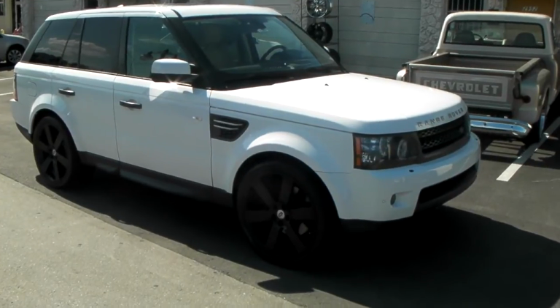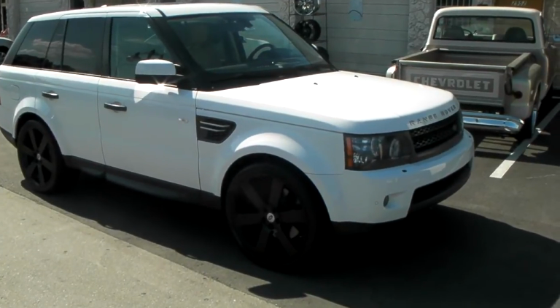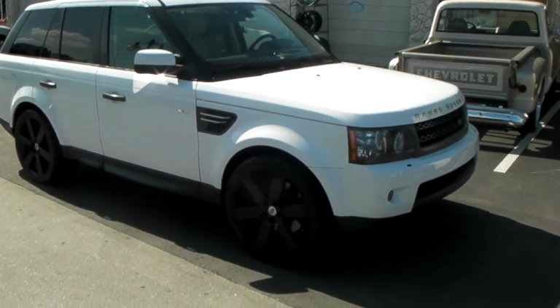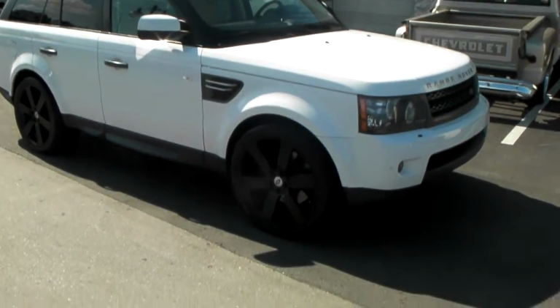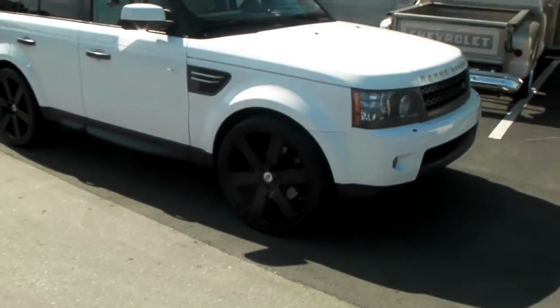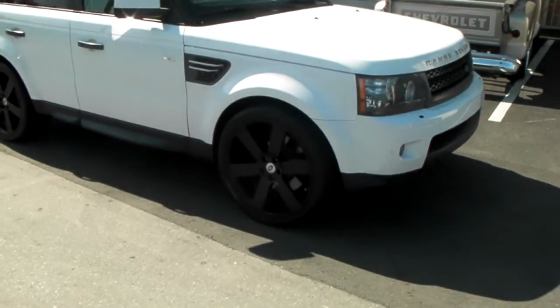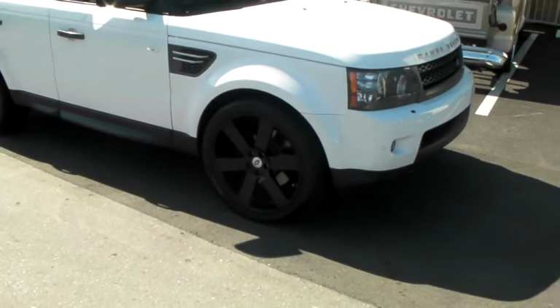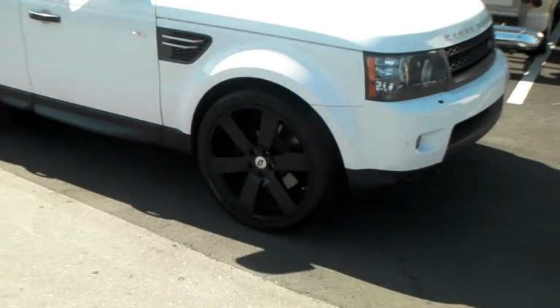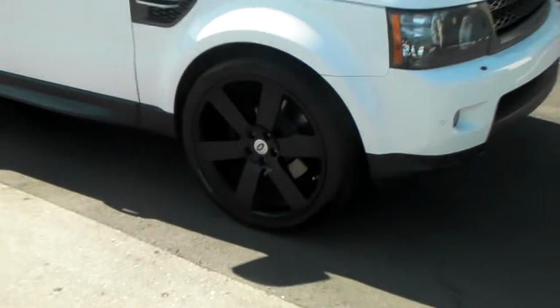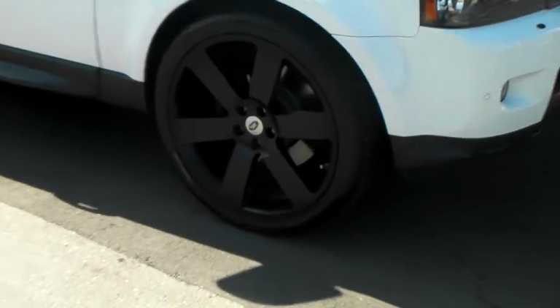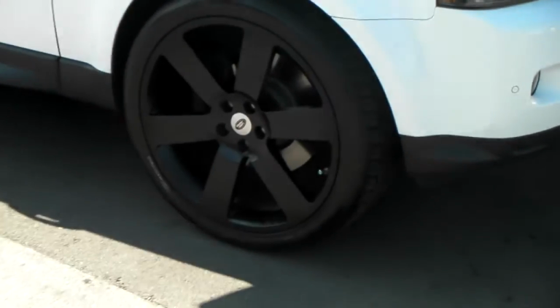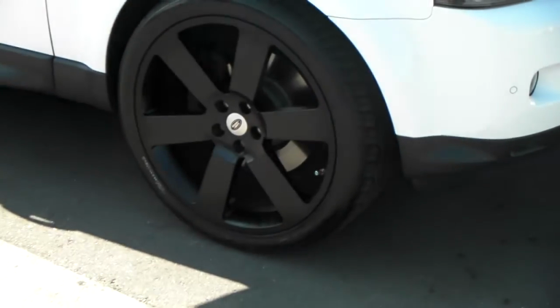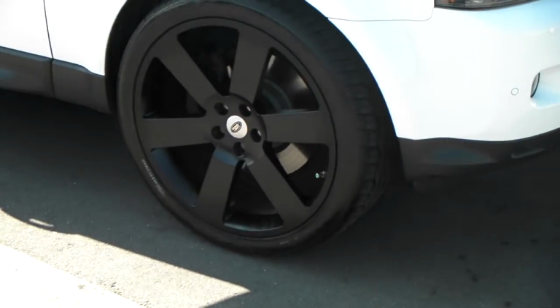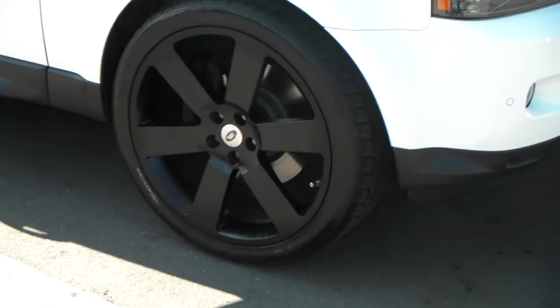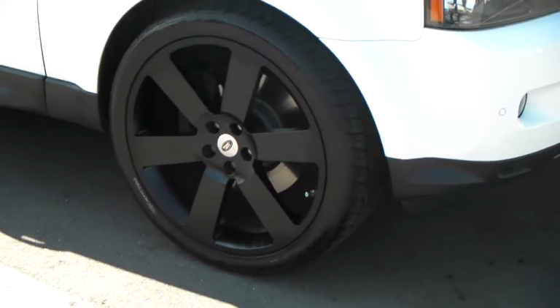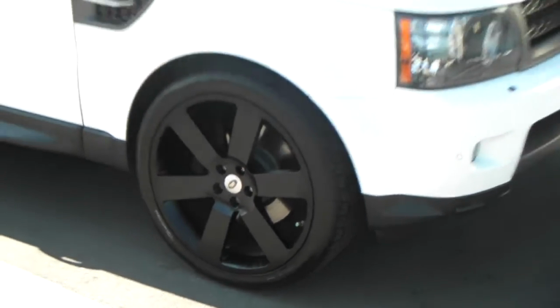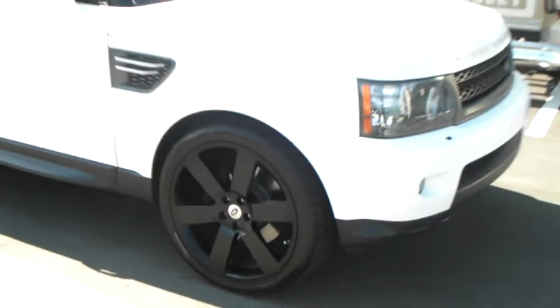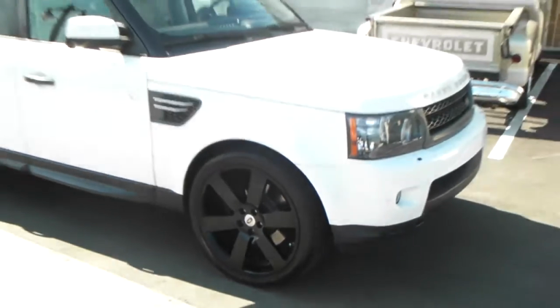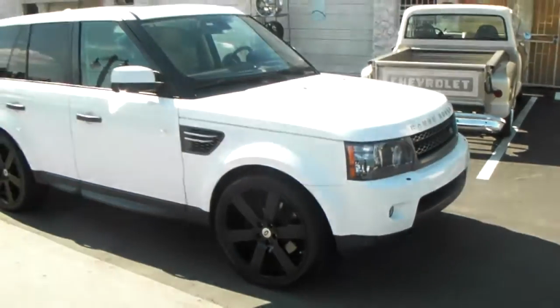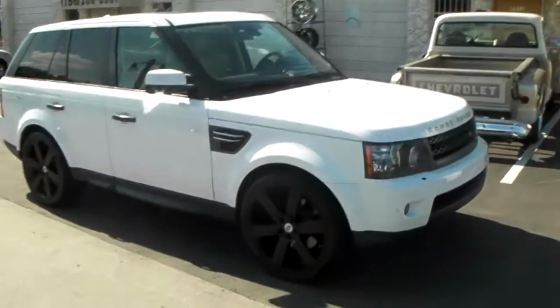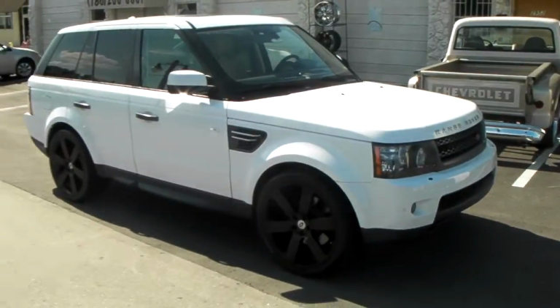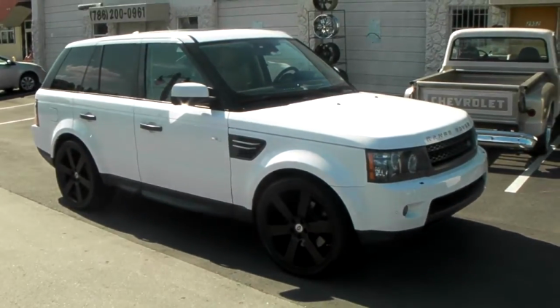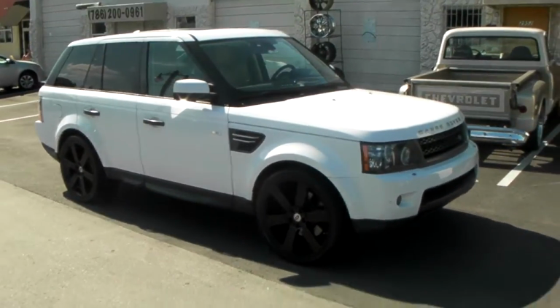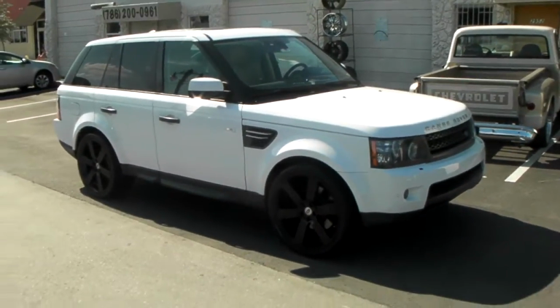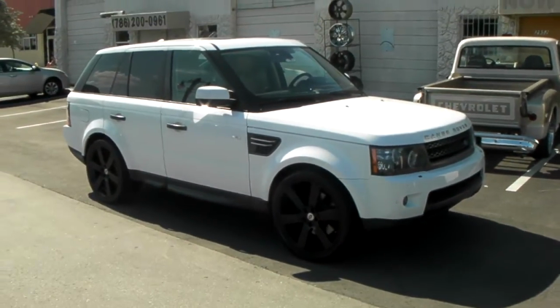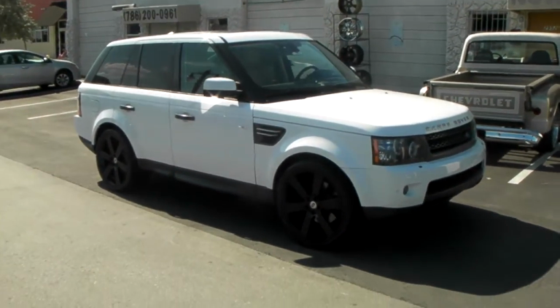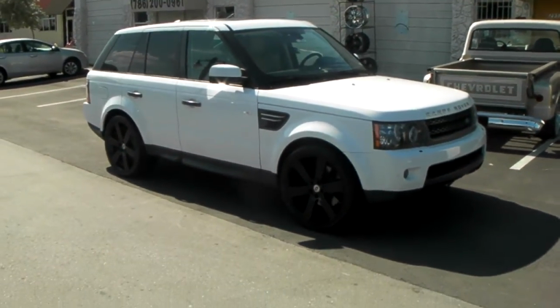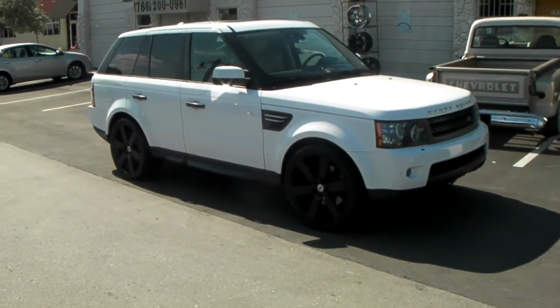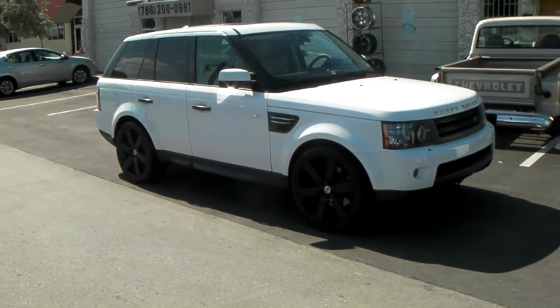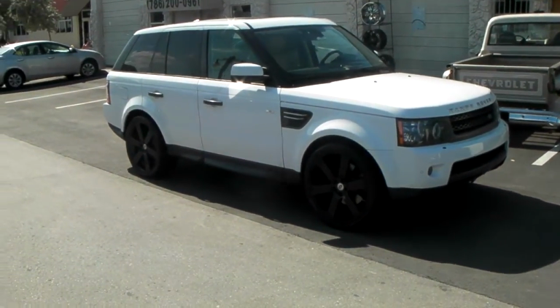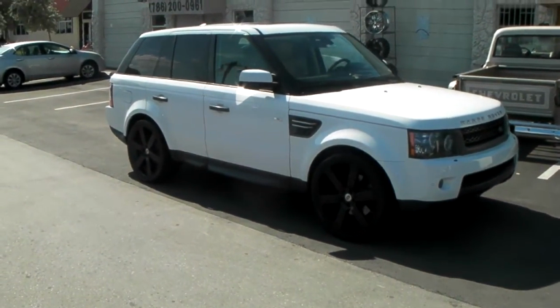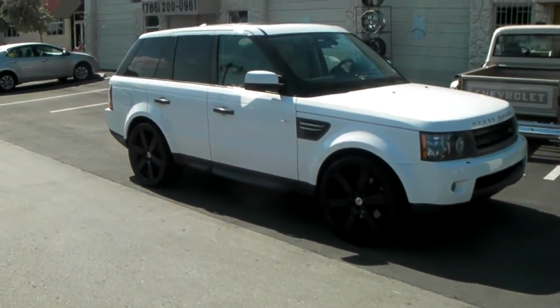Right now we're looking at a brand new Range Rover with the Red Born Saxon wheels on it — all black on the white vehicle. Beautiful looking car. They come in 22 inch with a 285-35-22.